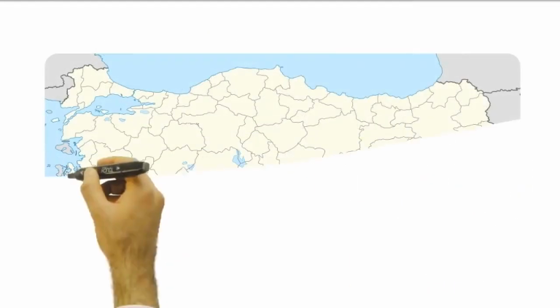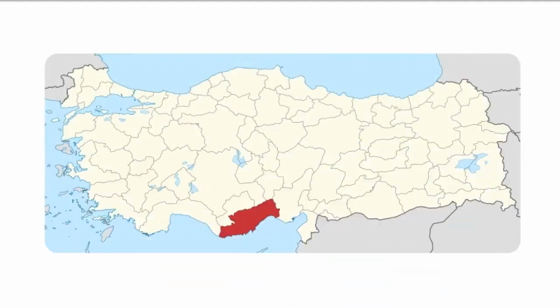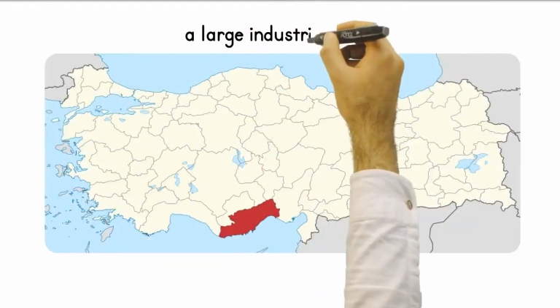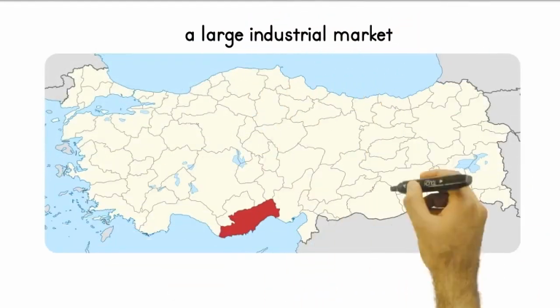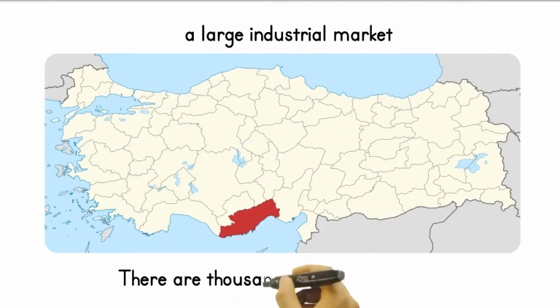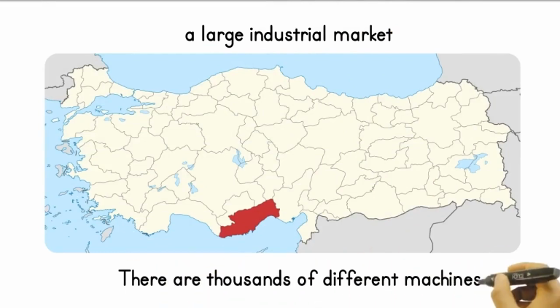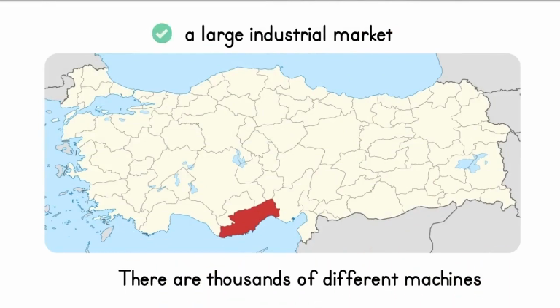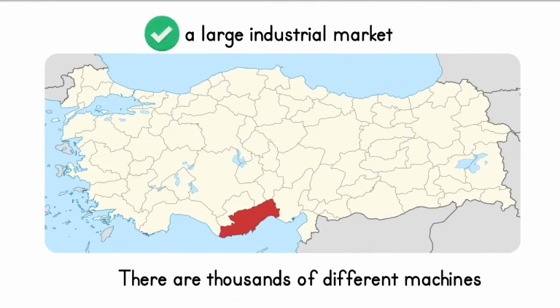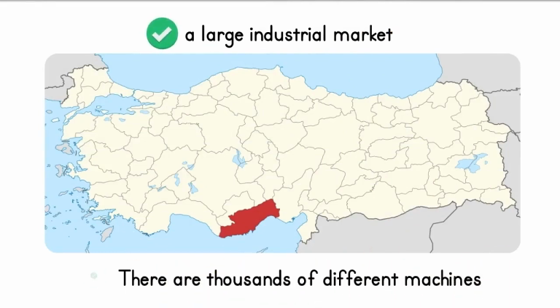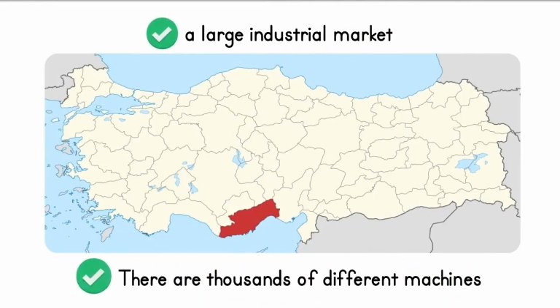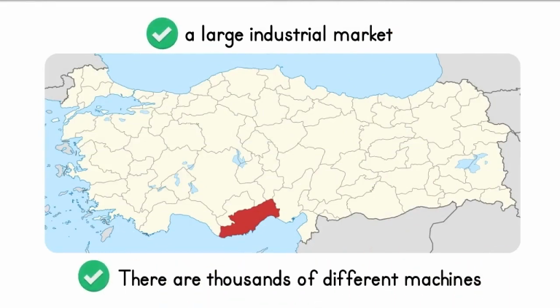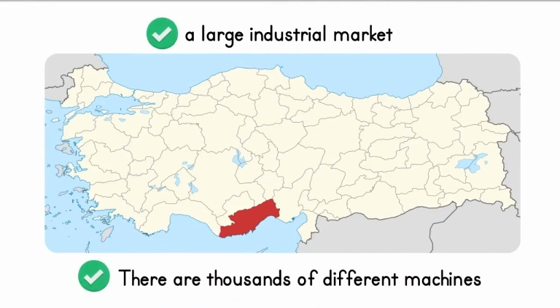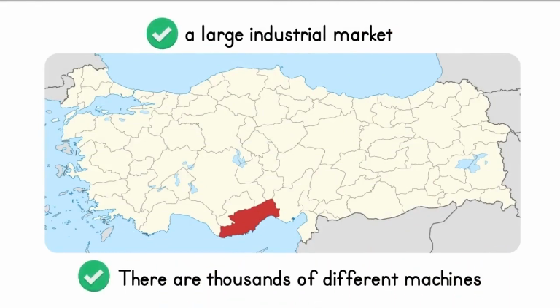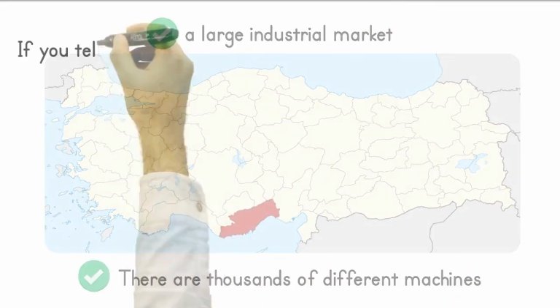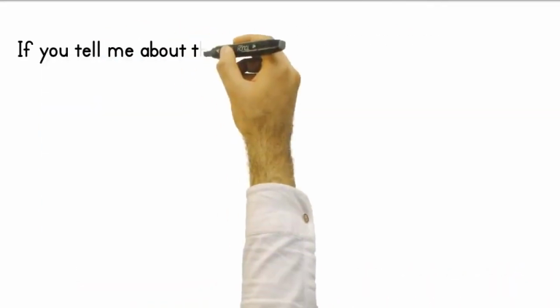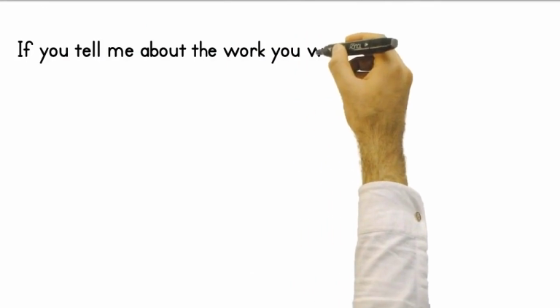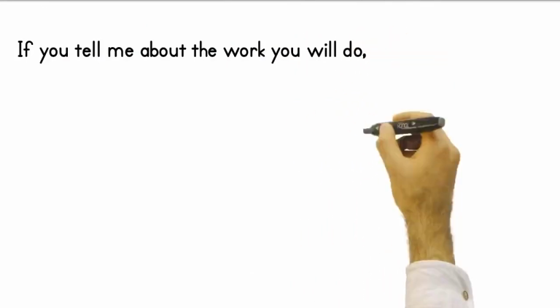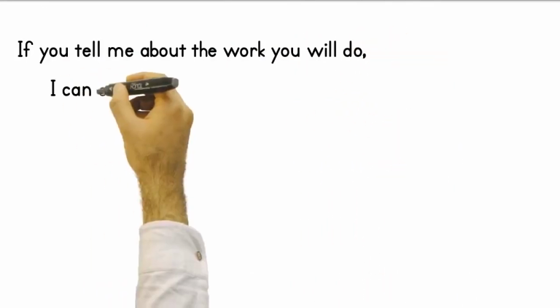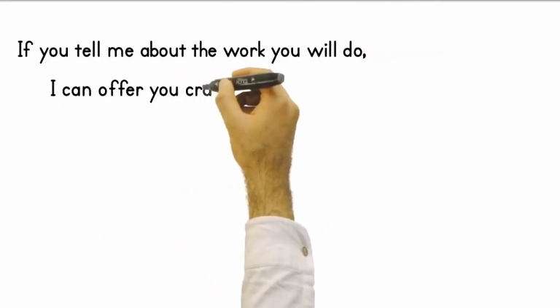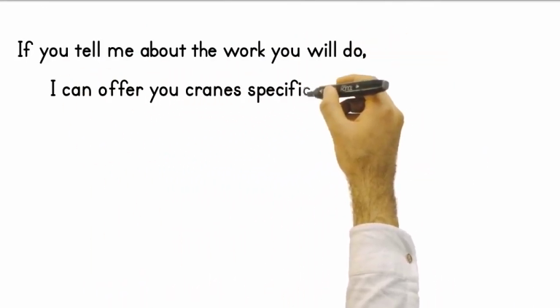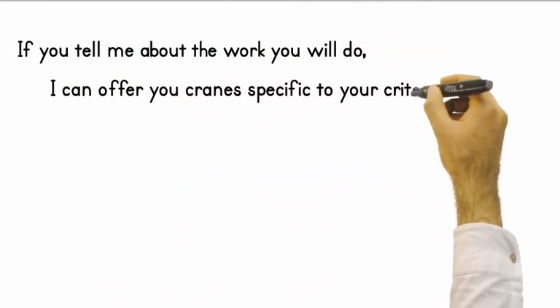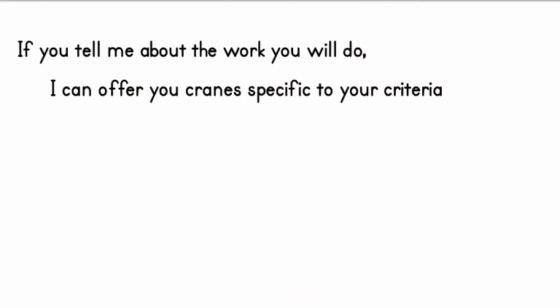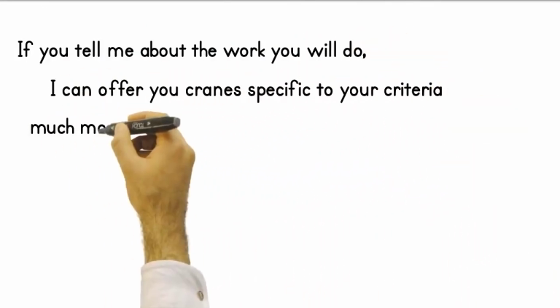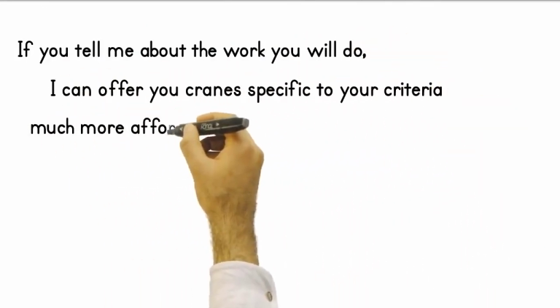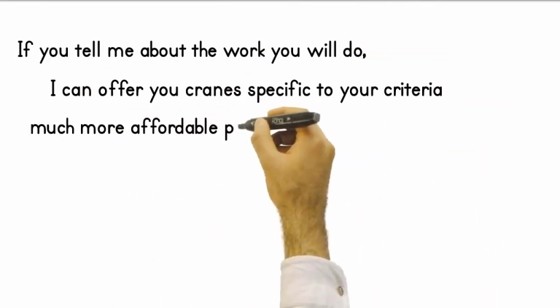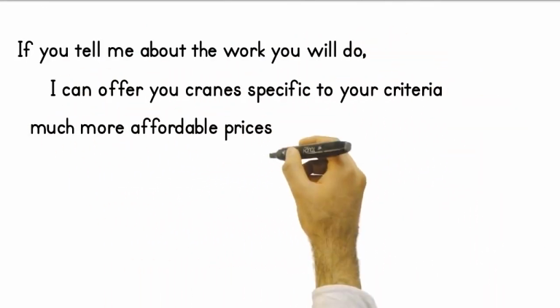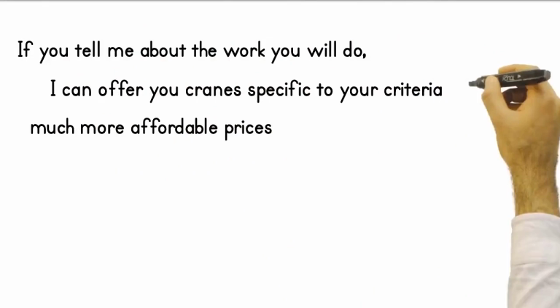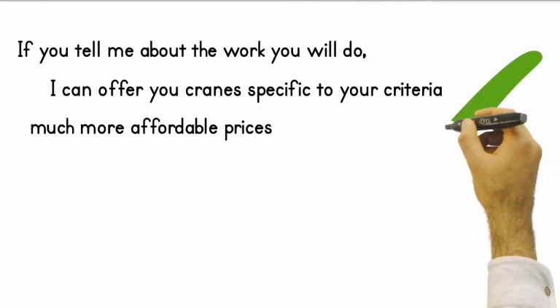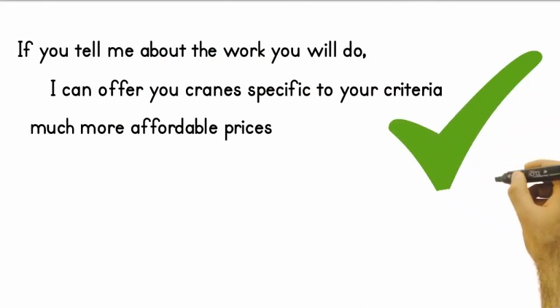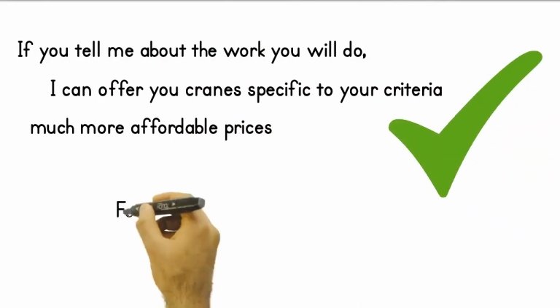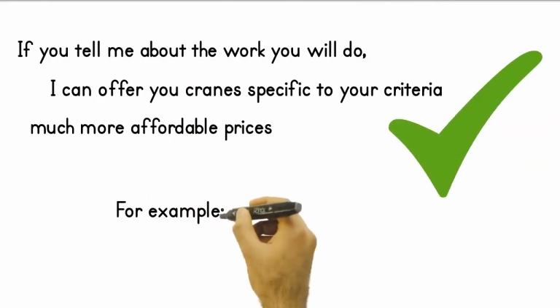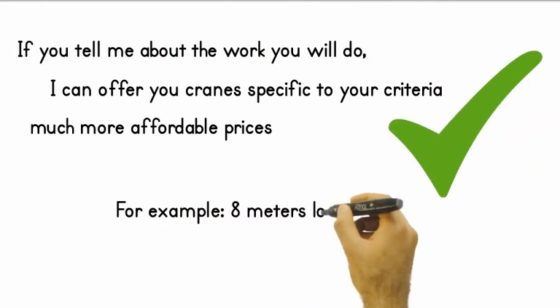Turkey is a very large industrial market. There are thousands of different machines for different industries here. If you tell me about the work you will do, I can offer you cranes specific to your criteria from Turkey at much more affordable prices than their counterparts in the world.